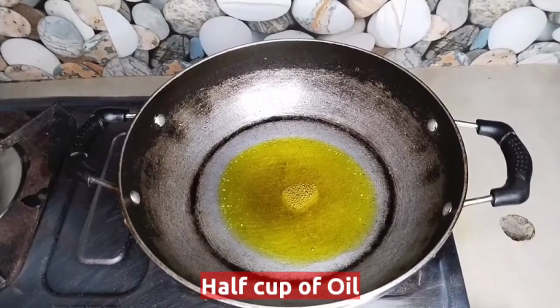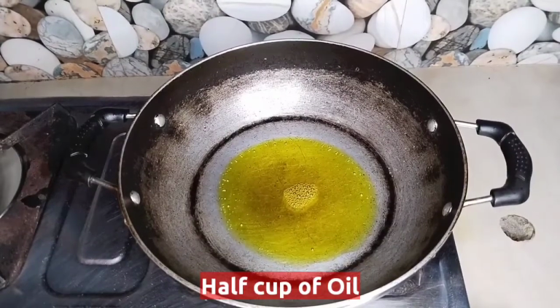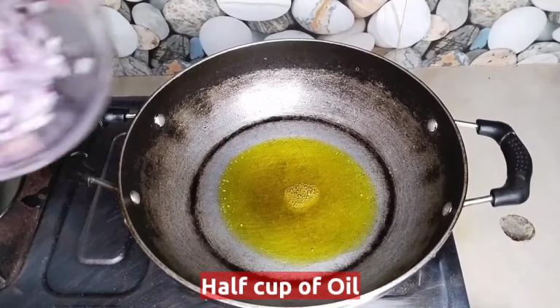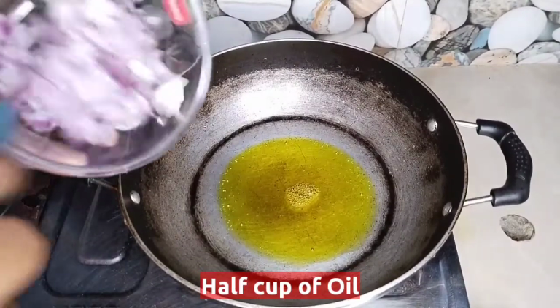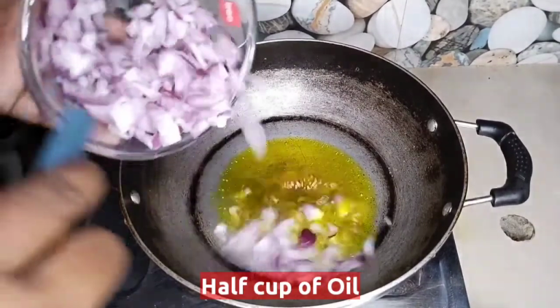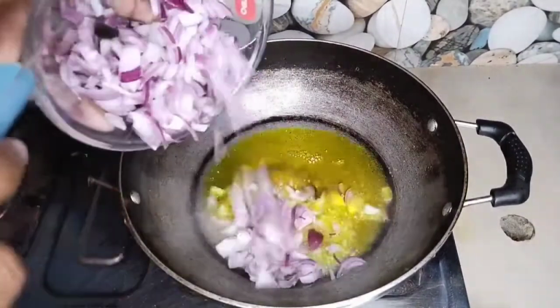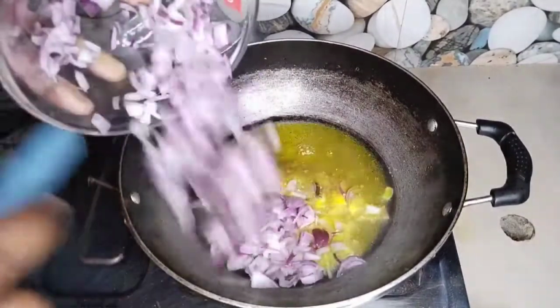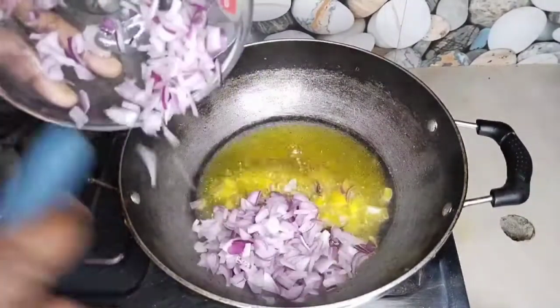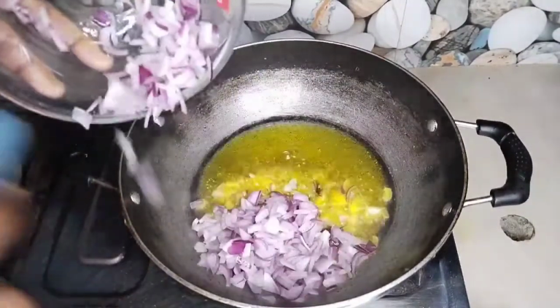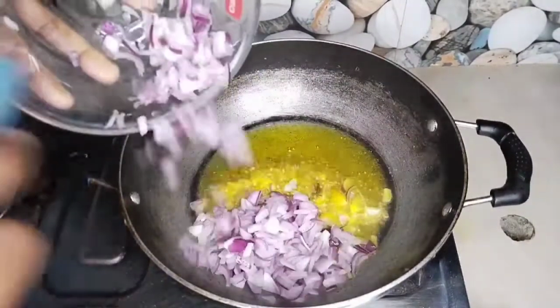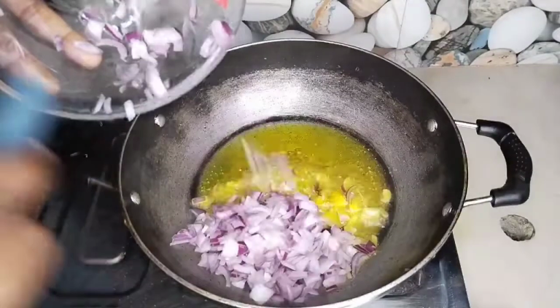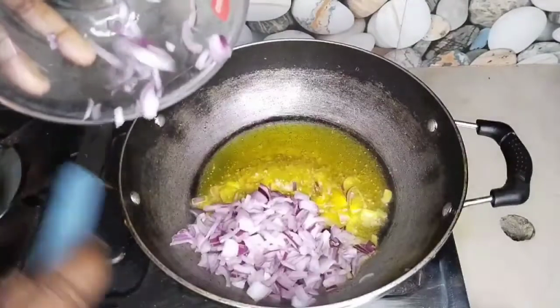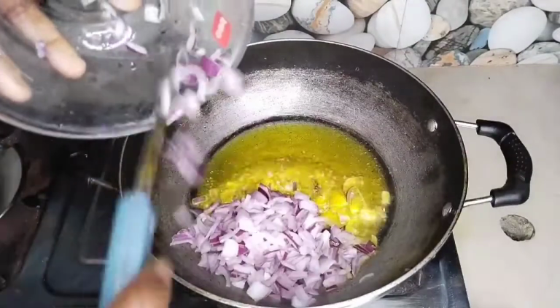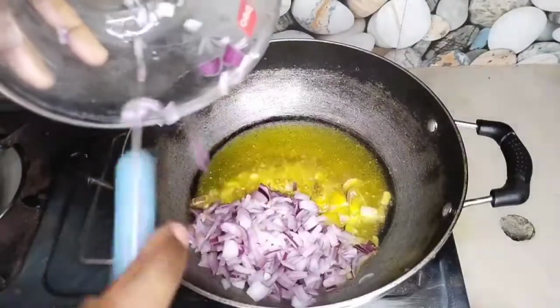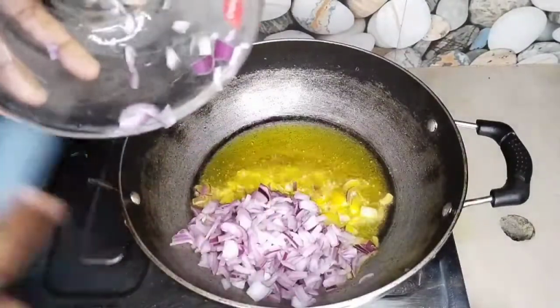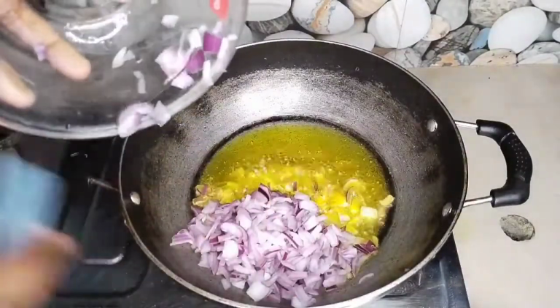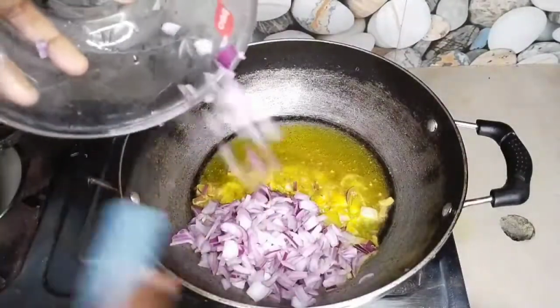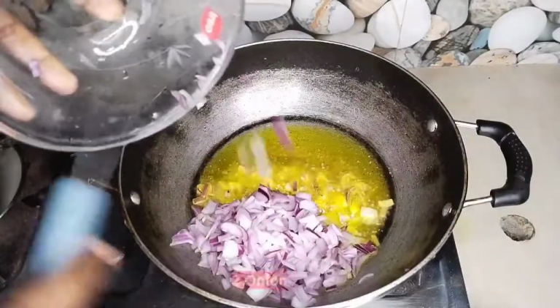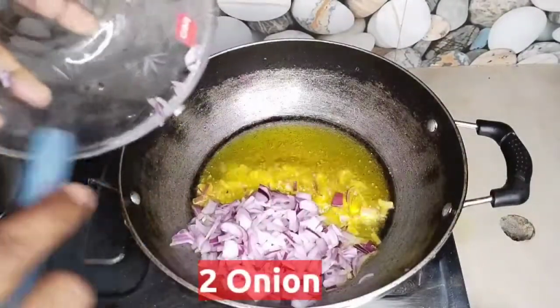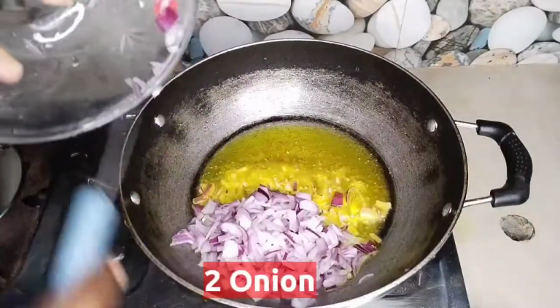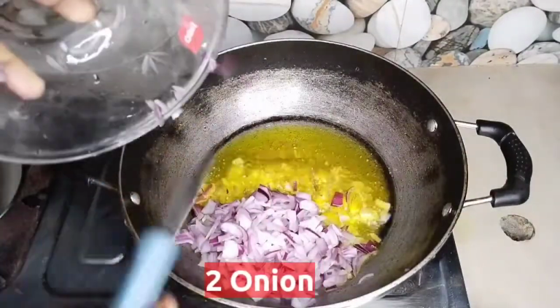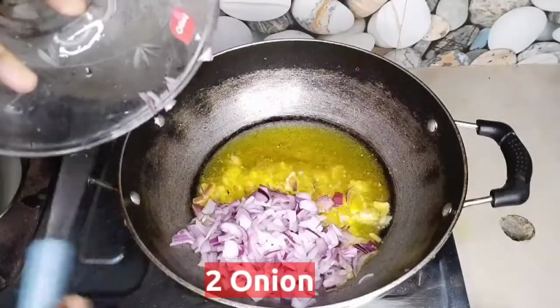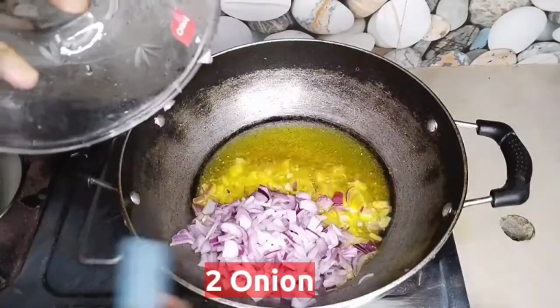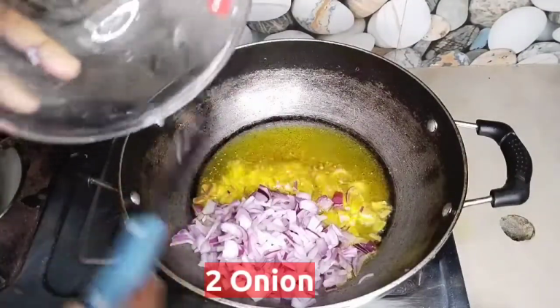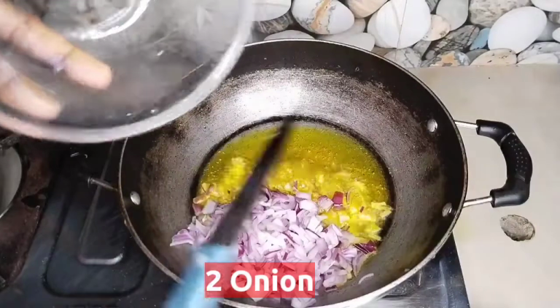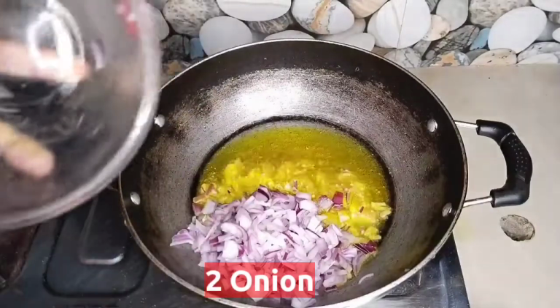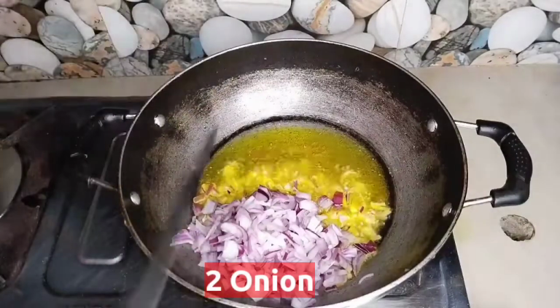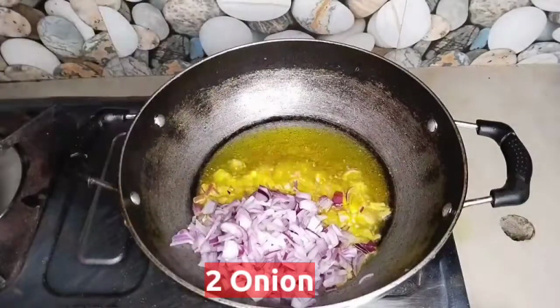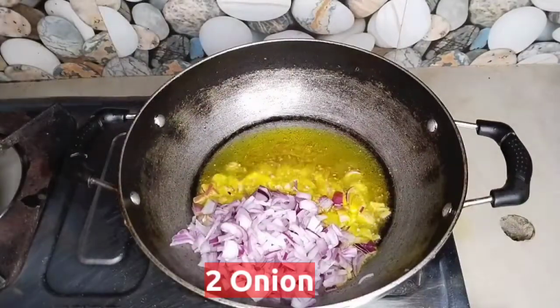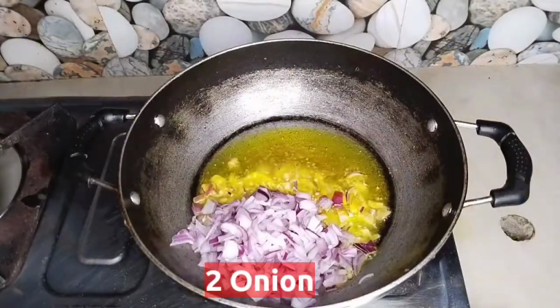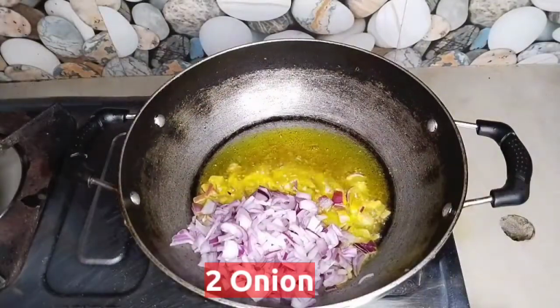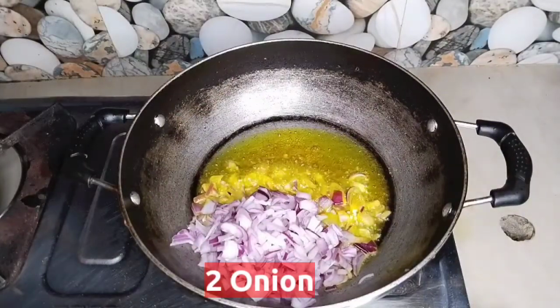I am going to make the oil. The tomato is sufficient and the tomato is the best way to make it. It will help easily.